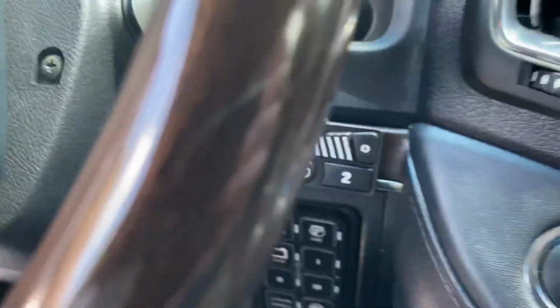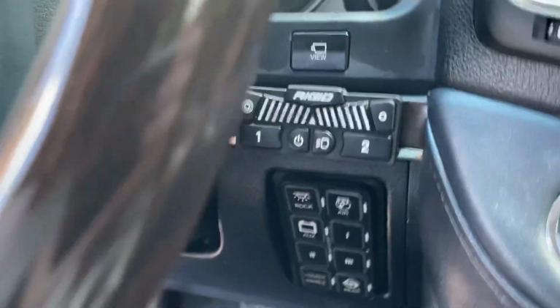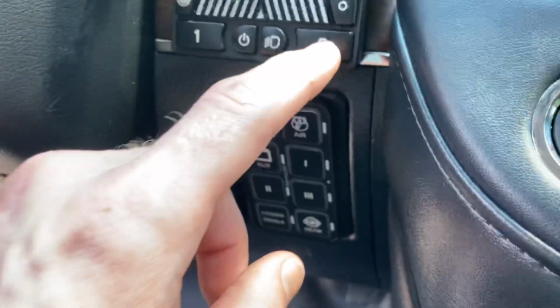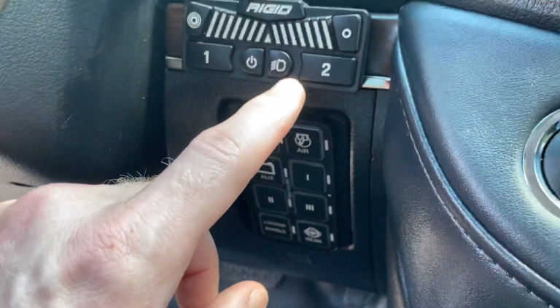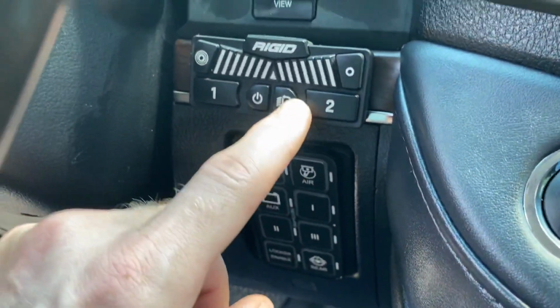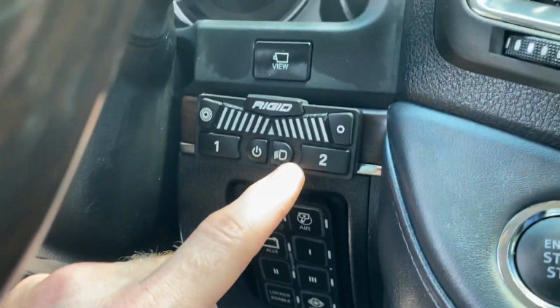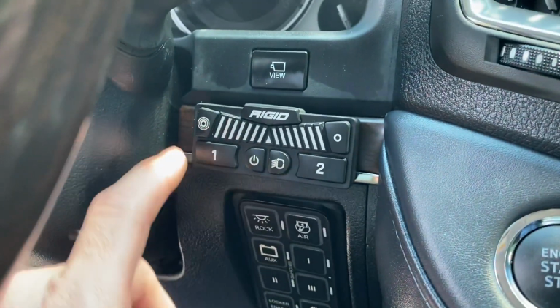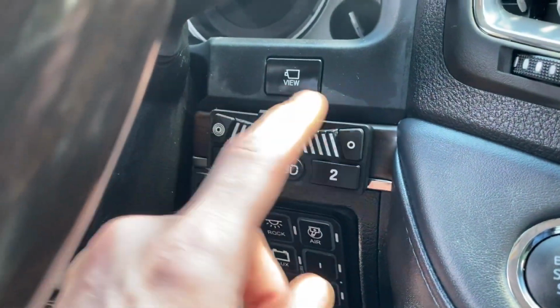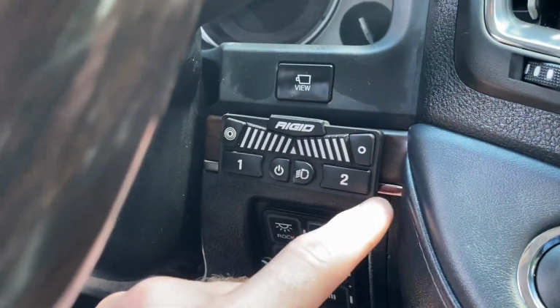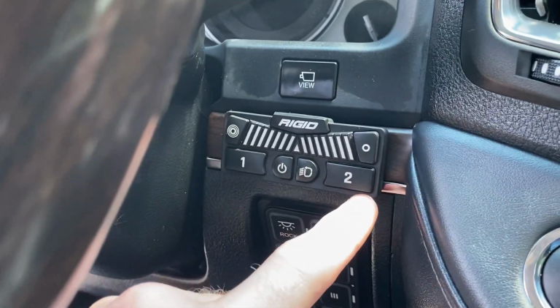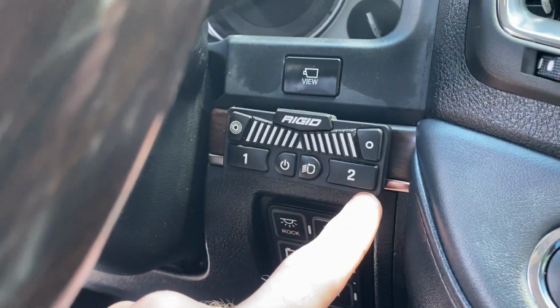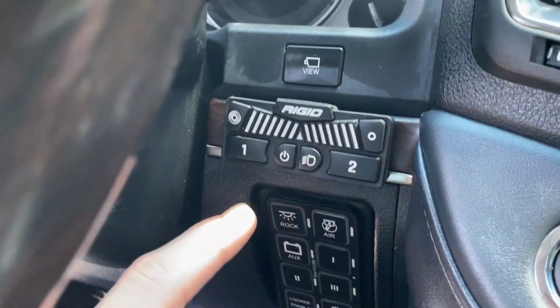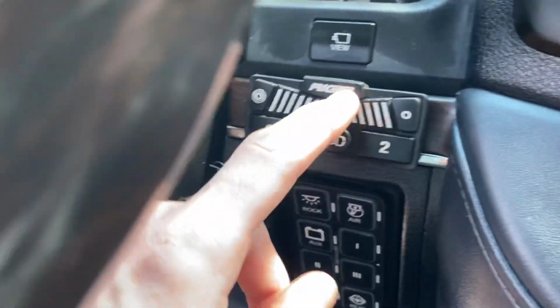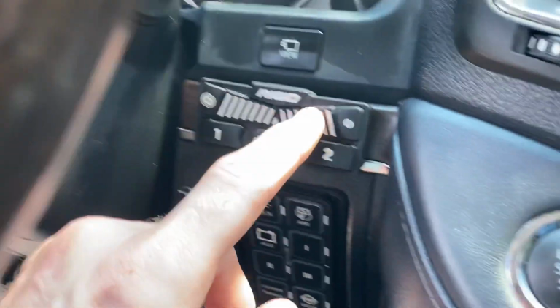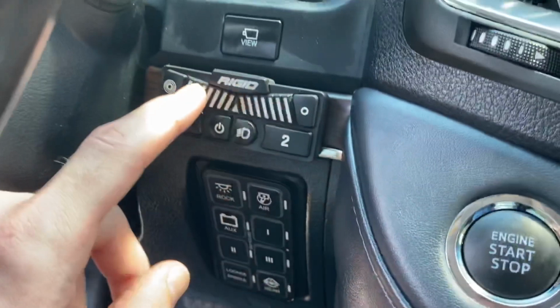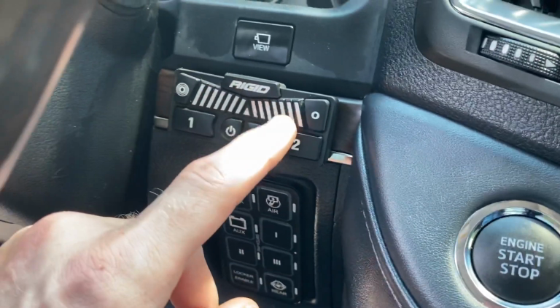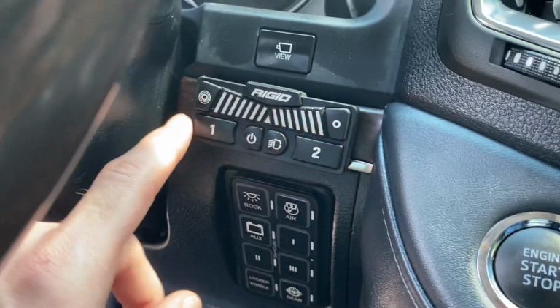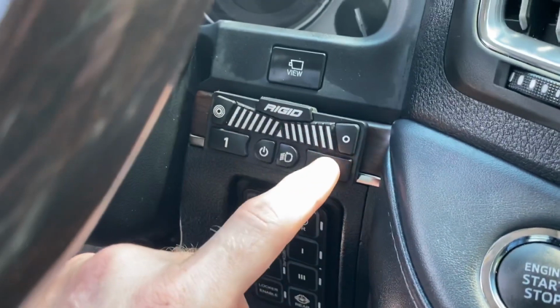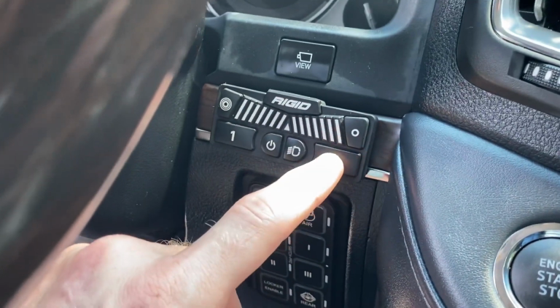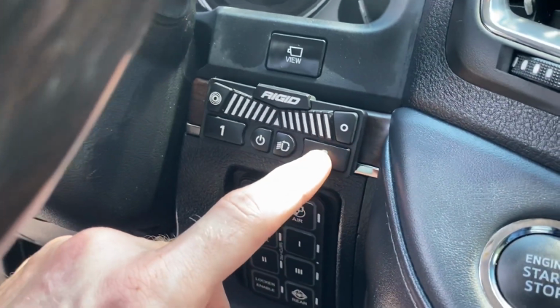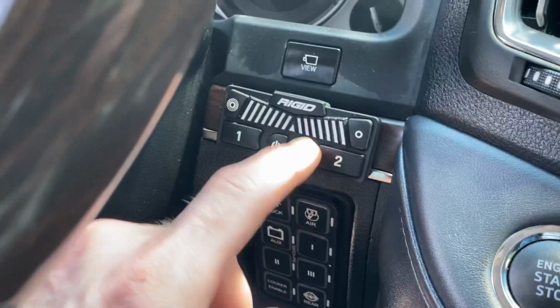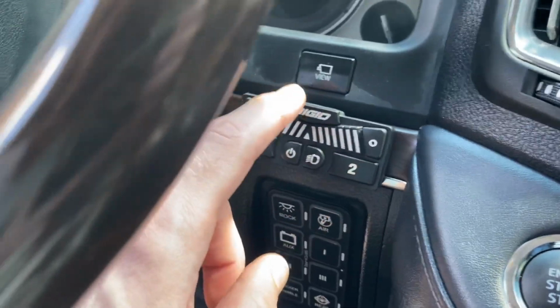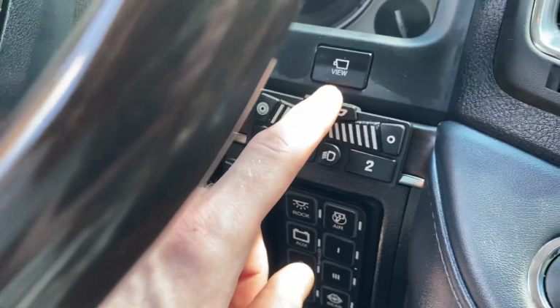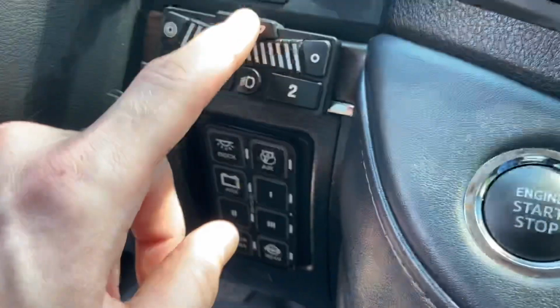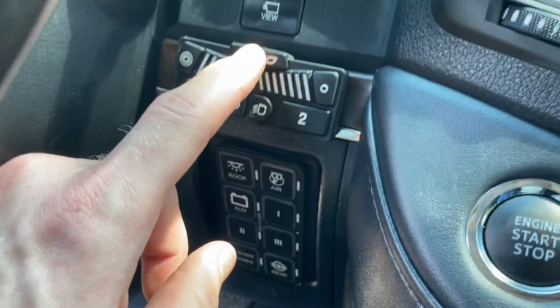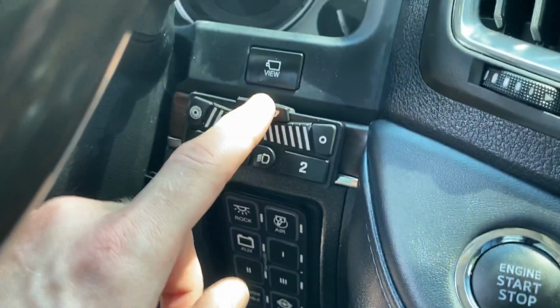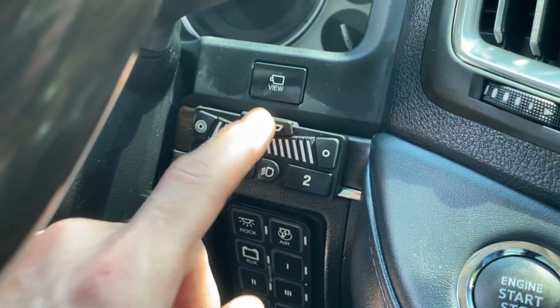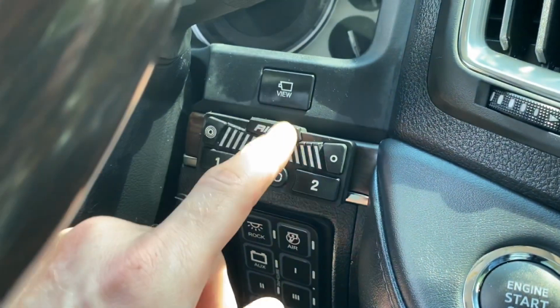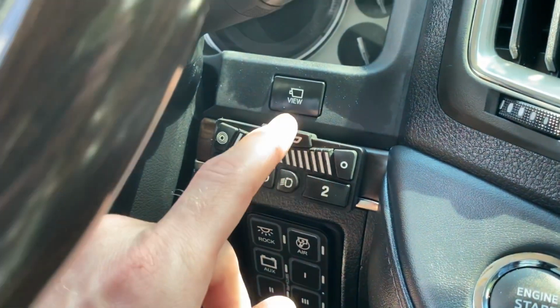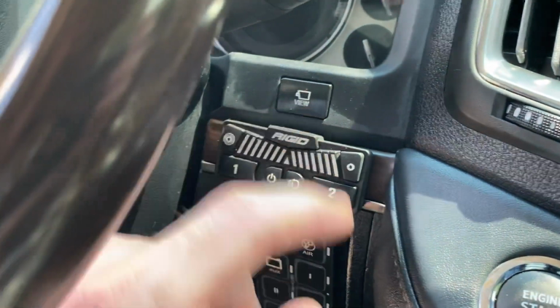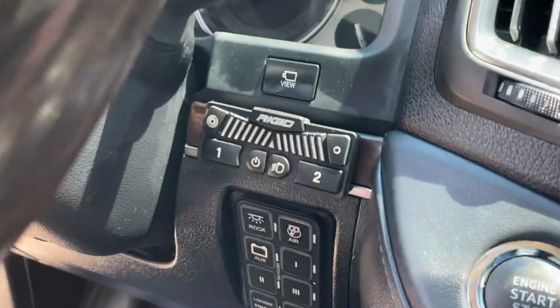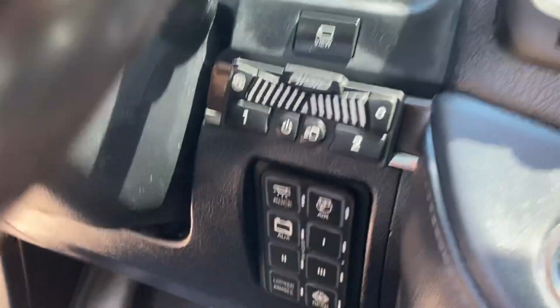Got the Rigid Adapt control module for the light bar. You're going to control your flood and your spot and then two presets as well. If you press this button once, it'll integrate to the high beams. If you press it again, it'll deactivate it from the high beams.